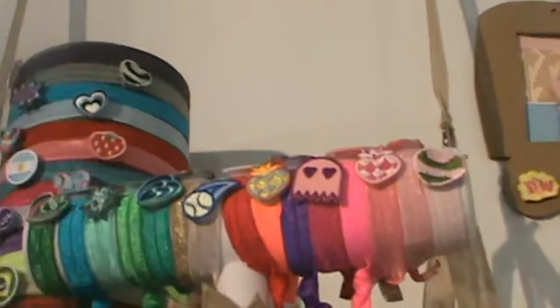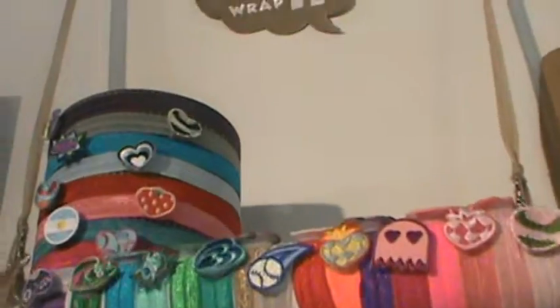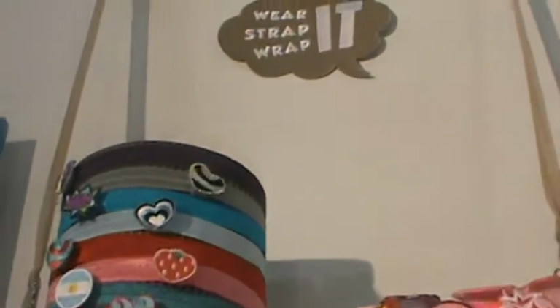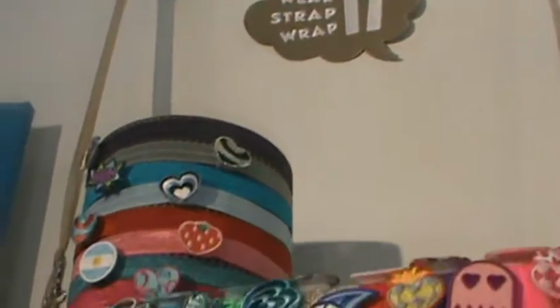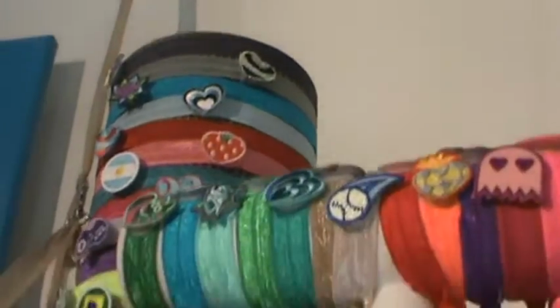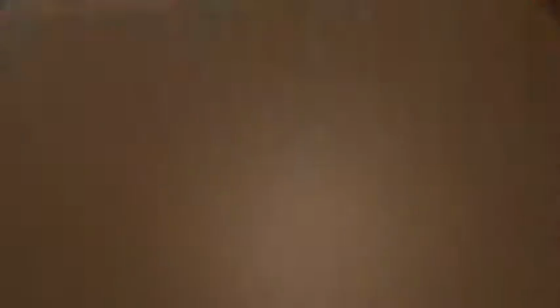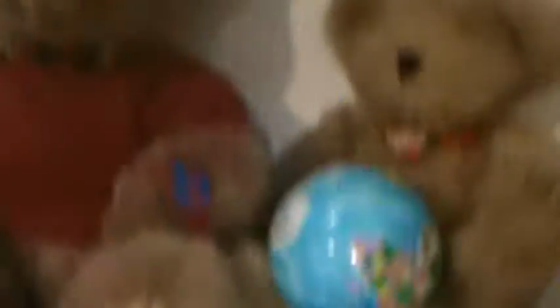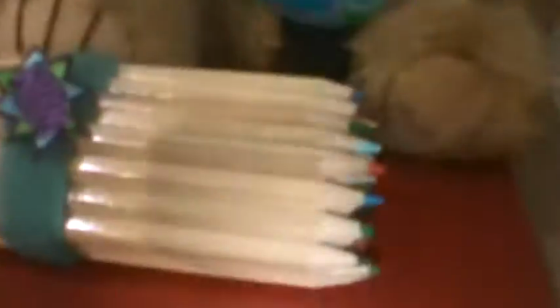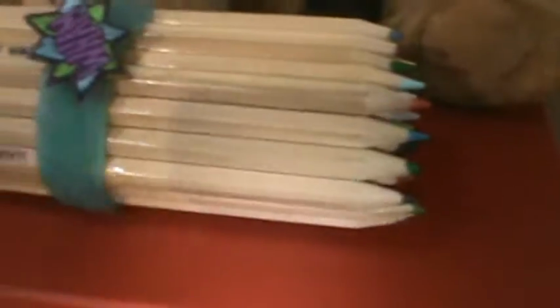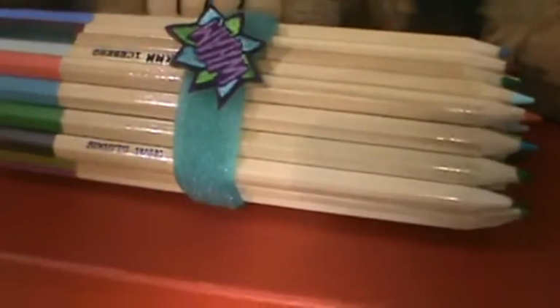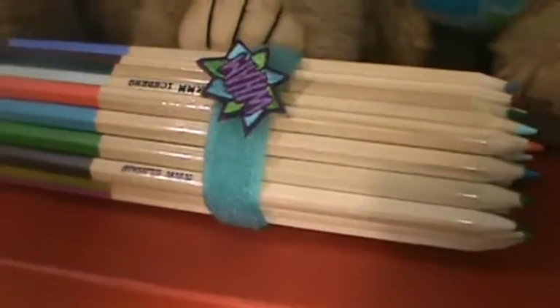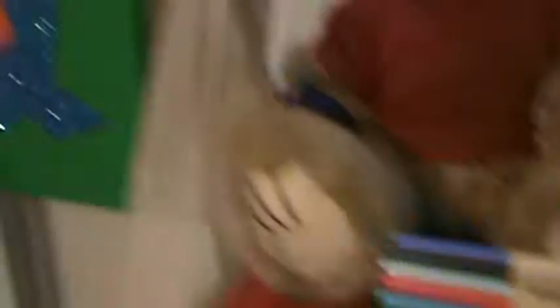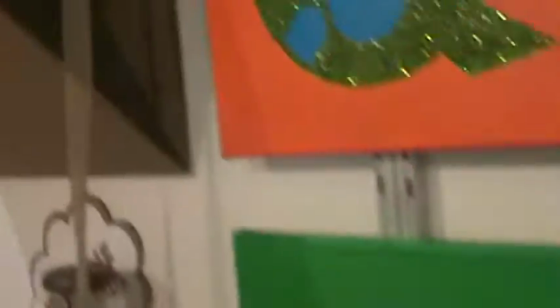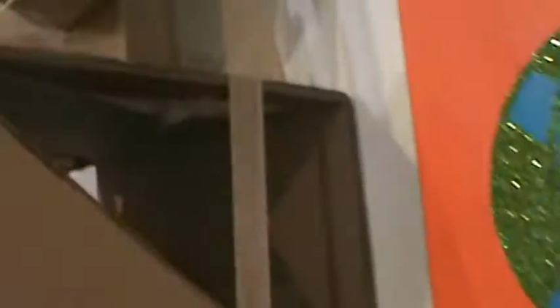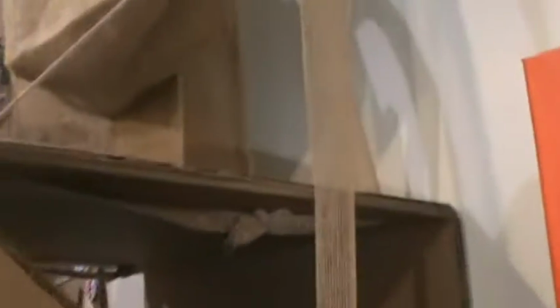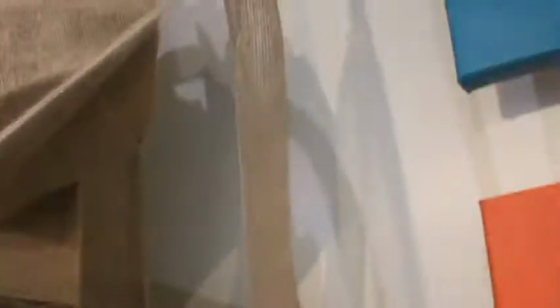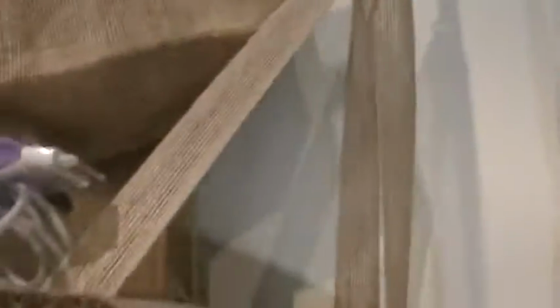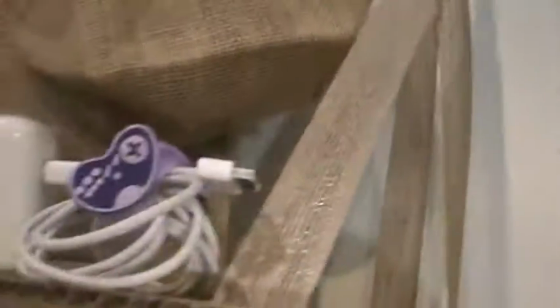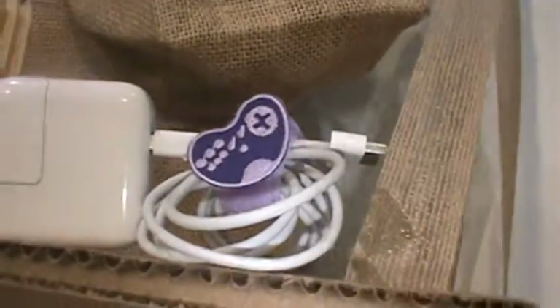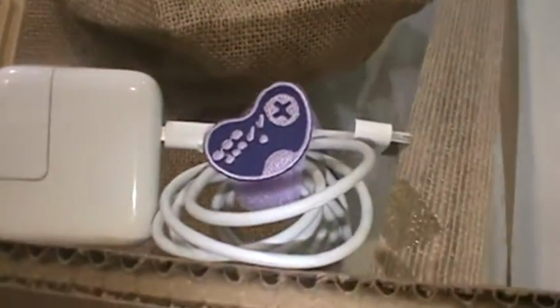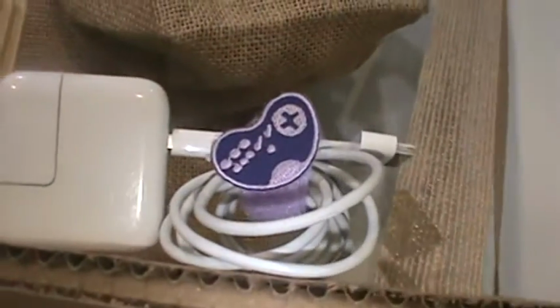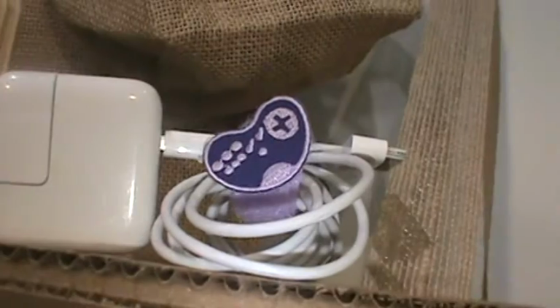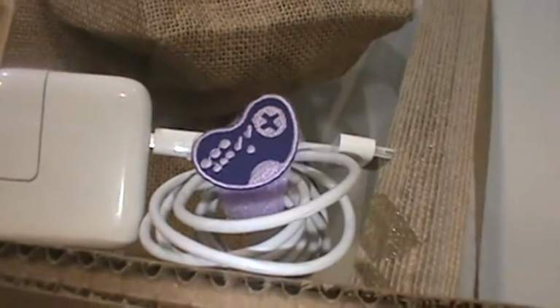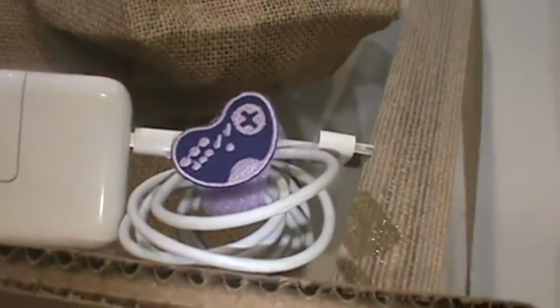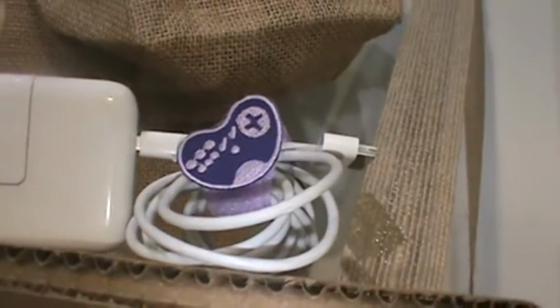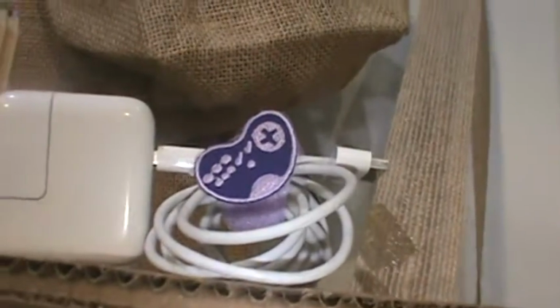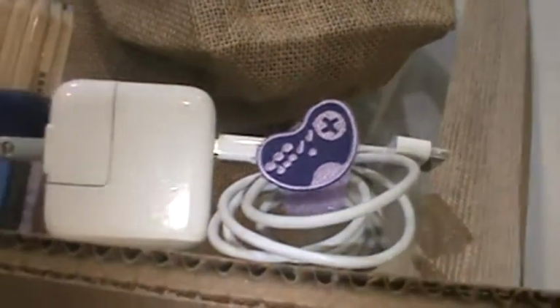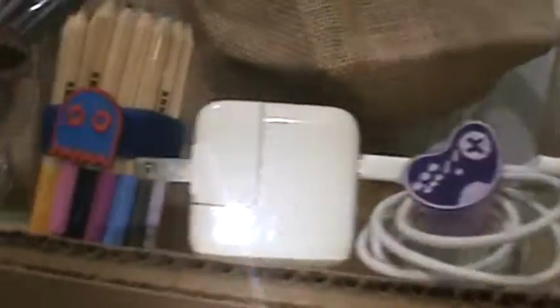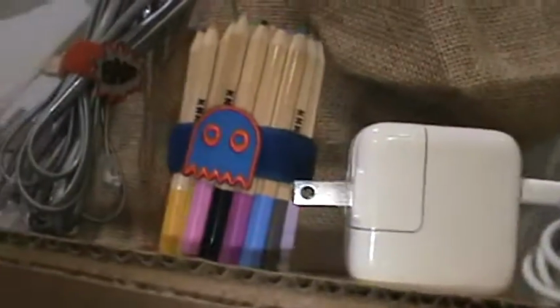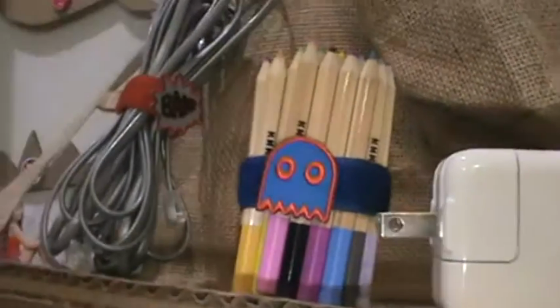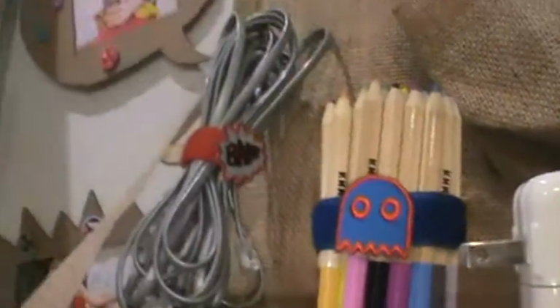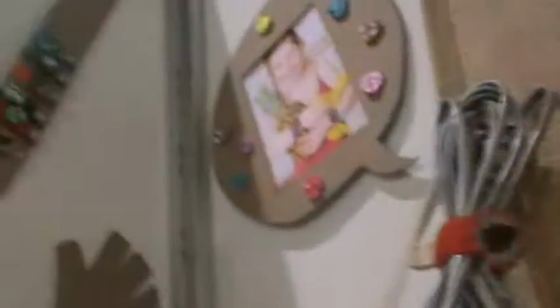Wear it, wrap it, strap it. Love that. You can wrap your pencils, wrap your pen, wrap your cord. Oh, that's a really good idea. You can wrap your cord accessory, your cell phone cord, your iPad cord, your iPod cord.